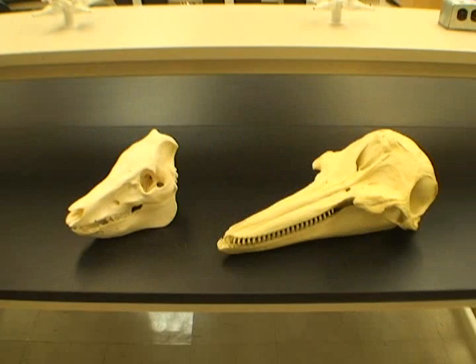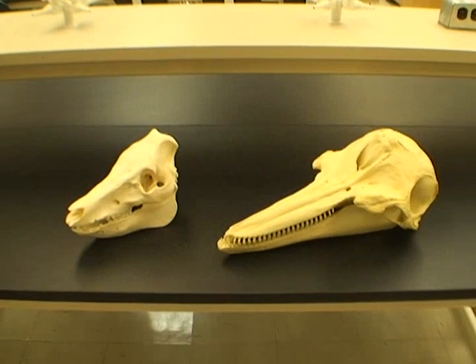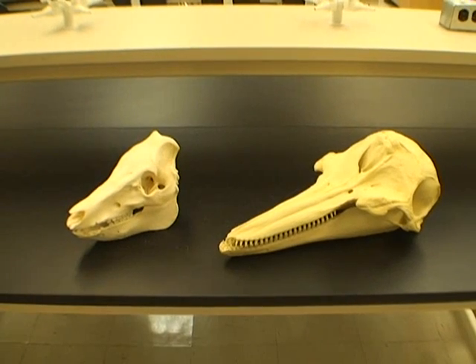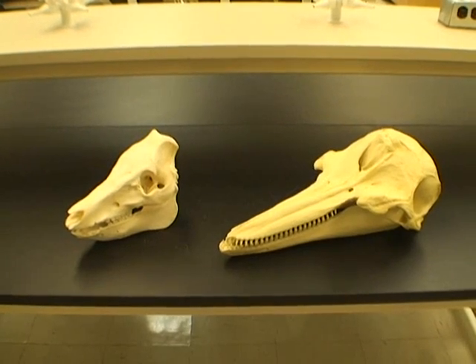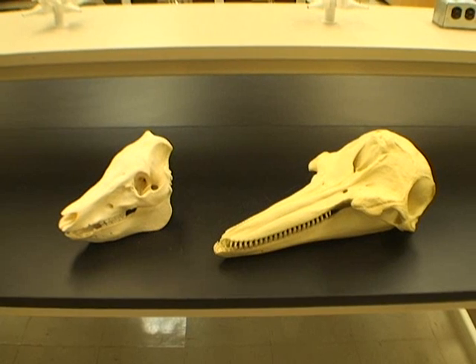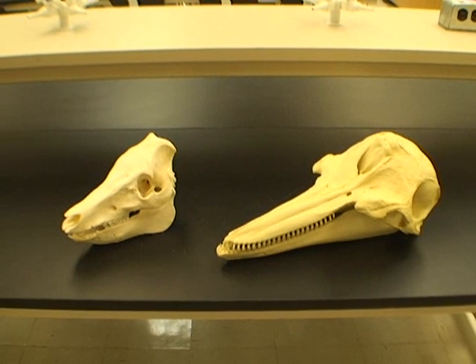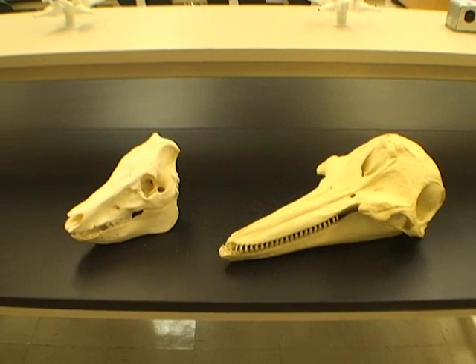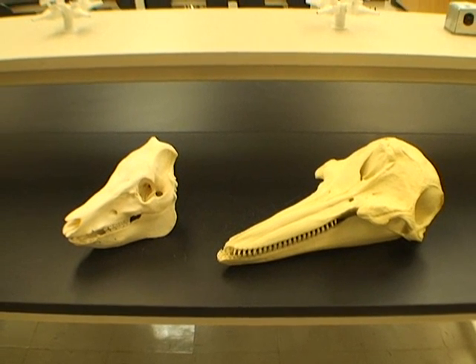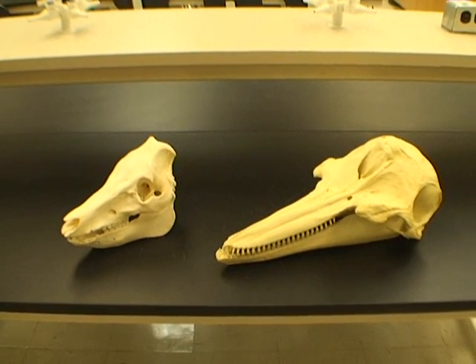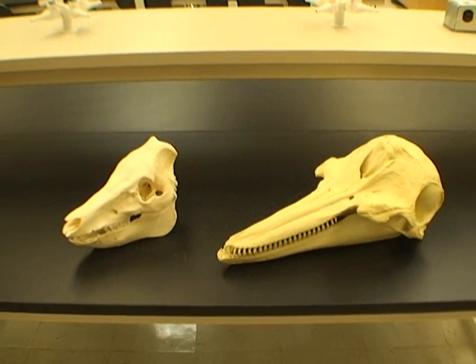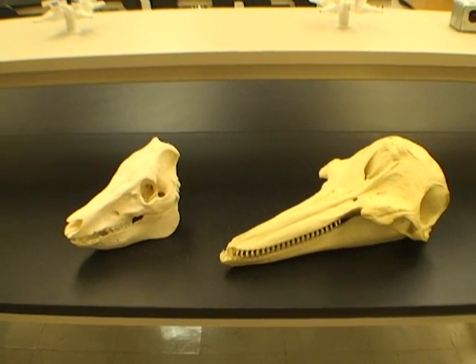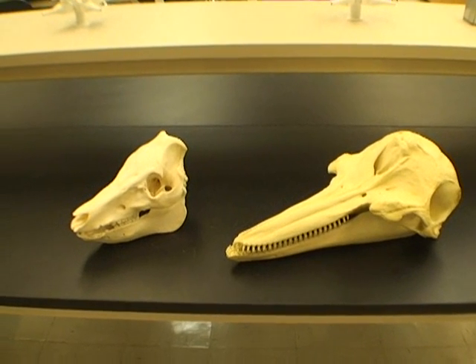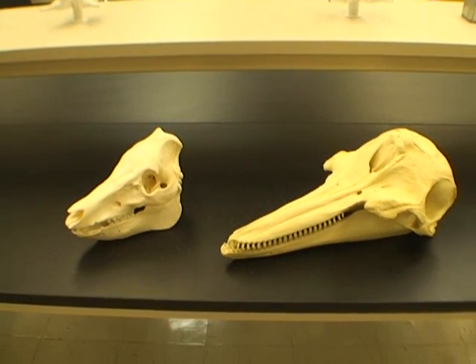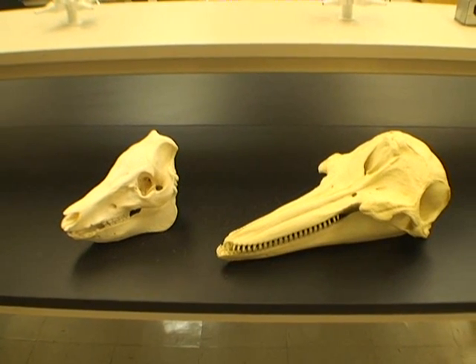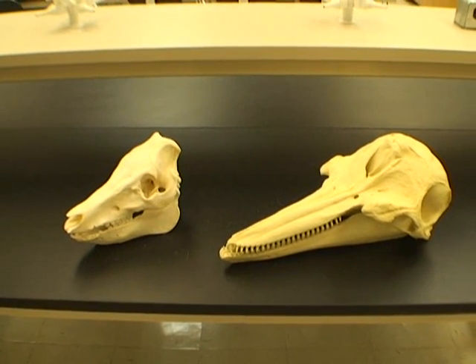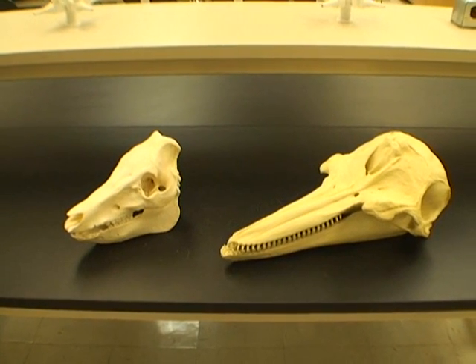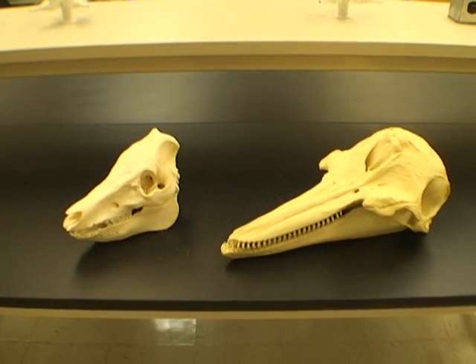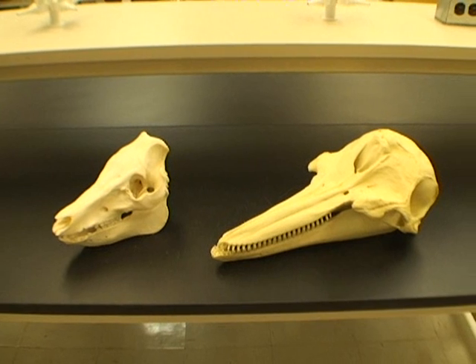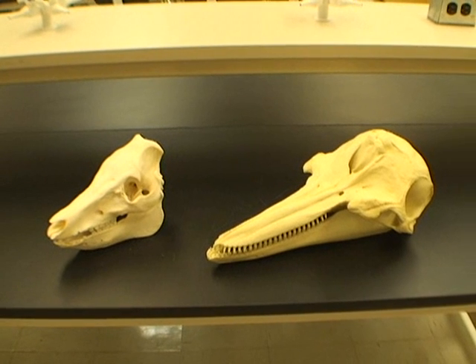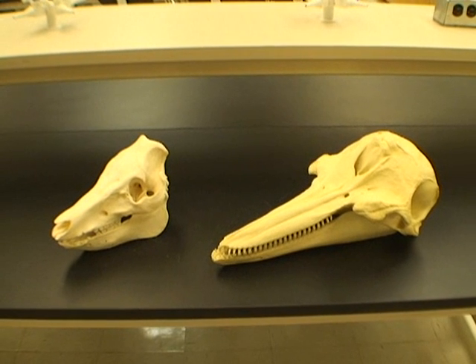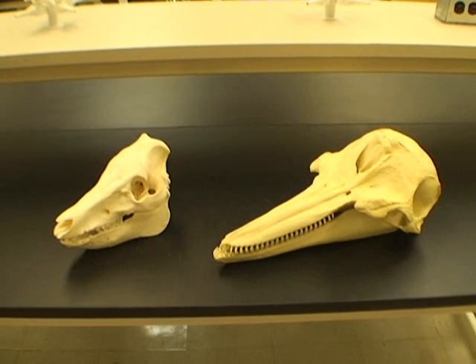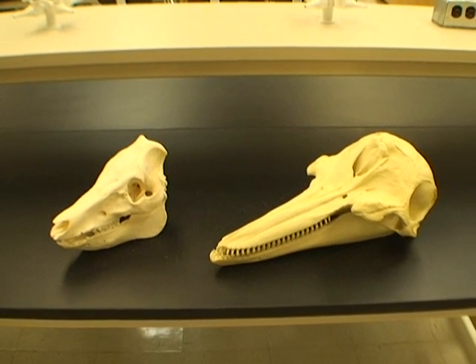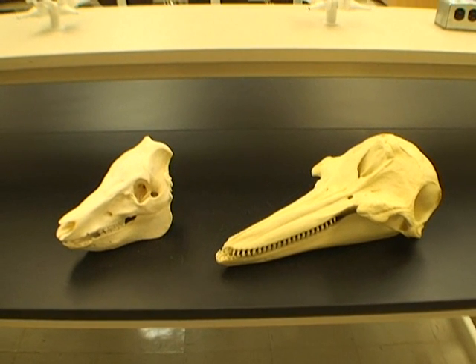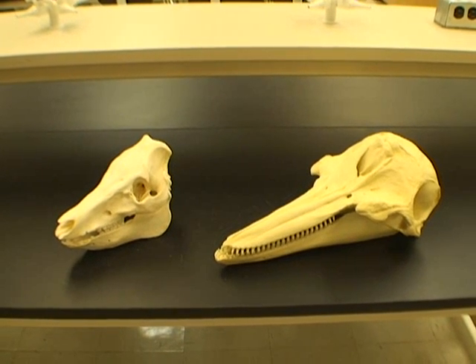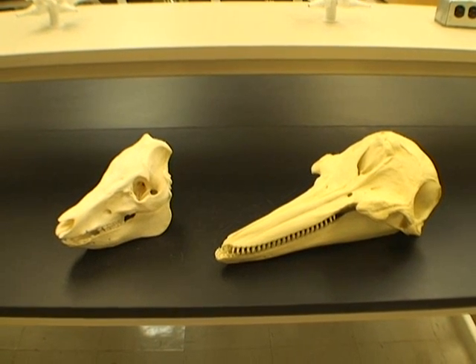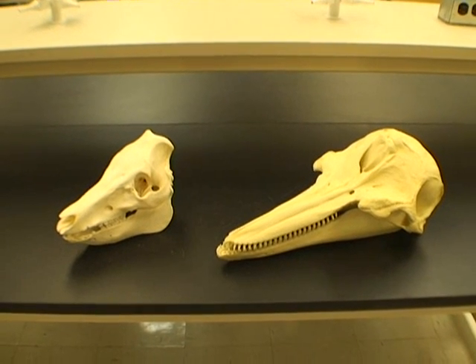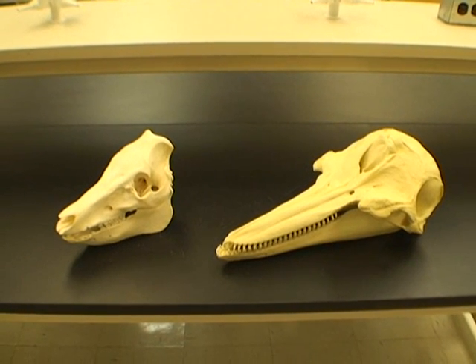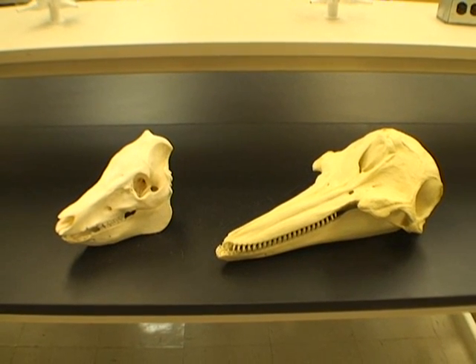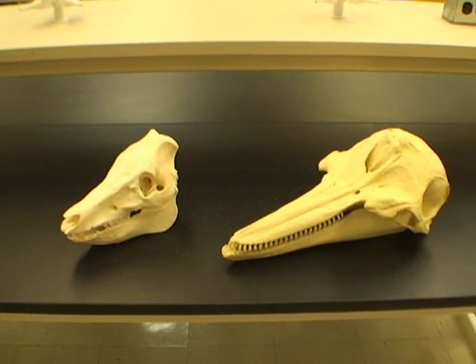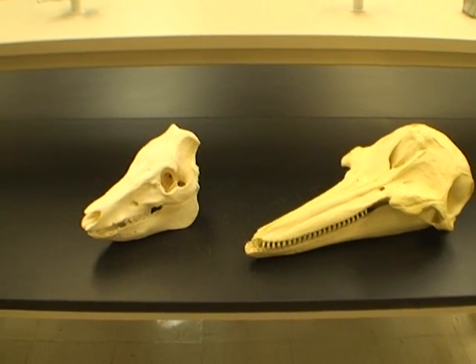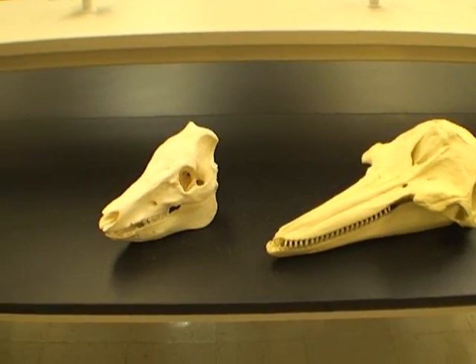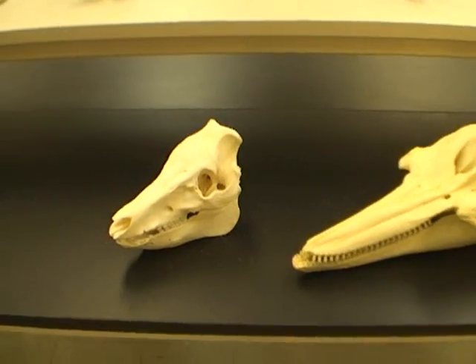We will briefly compare the skulls of the pig and the dolphin. I will highlight three major adaptations of the dolphin in comparison with the pig.